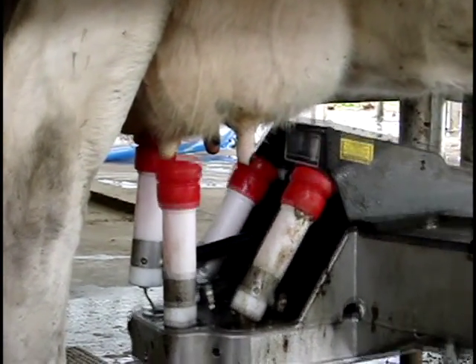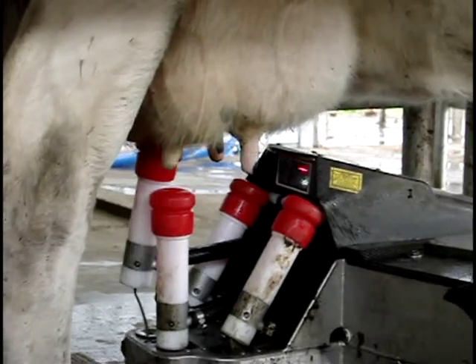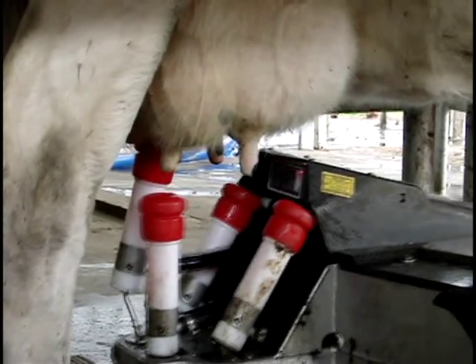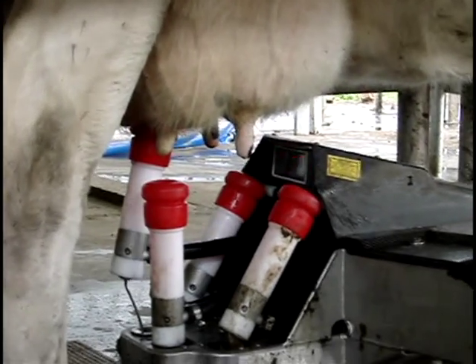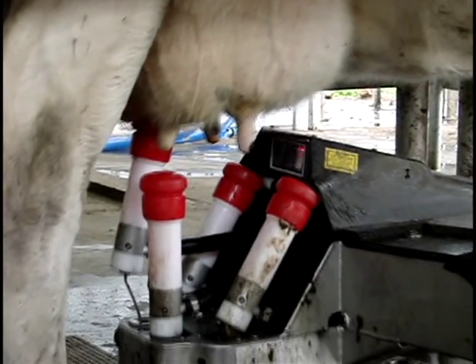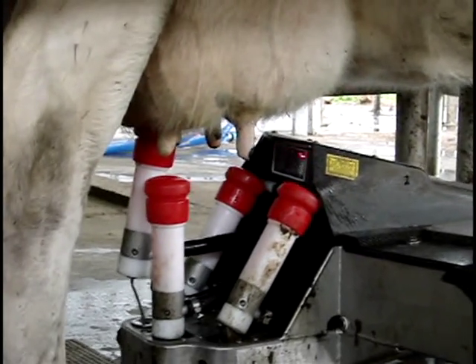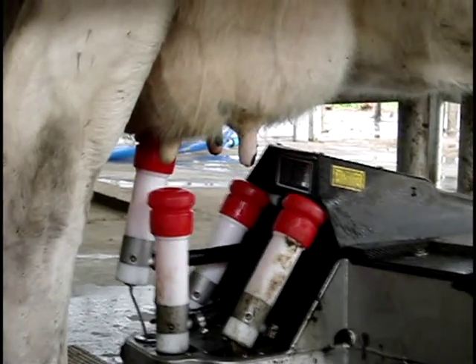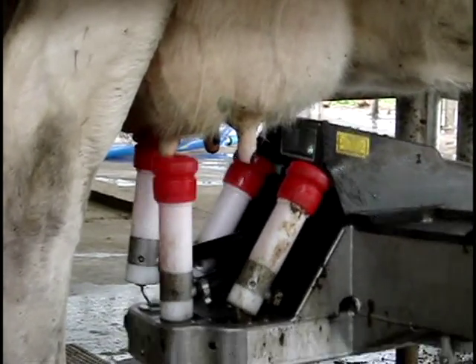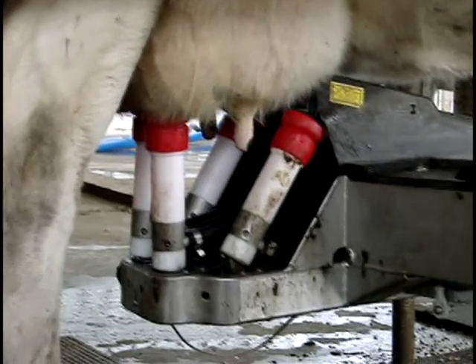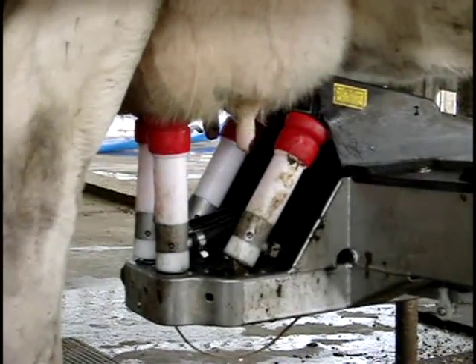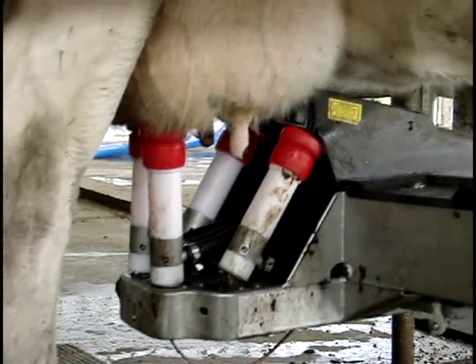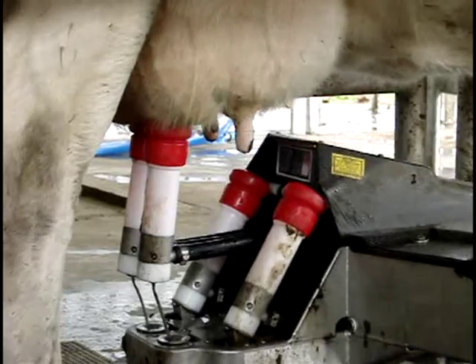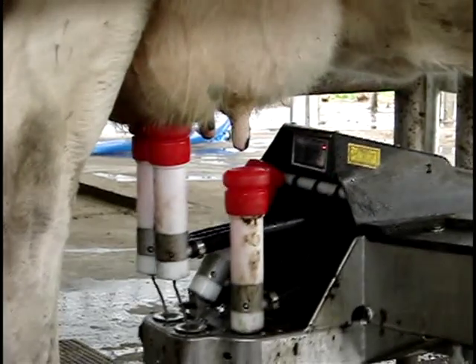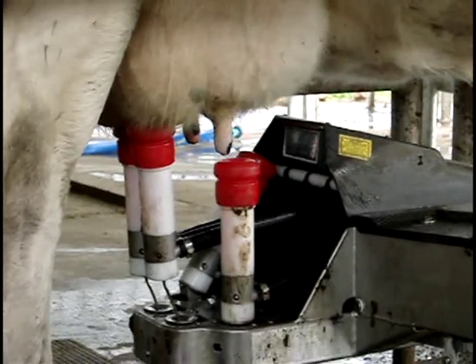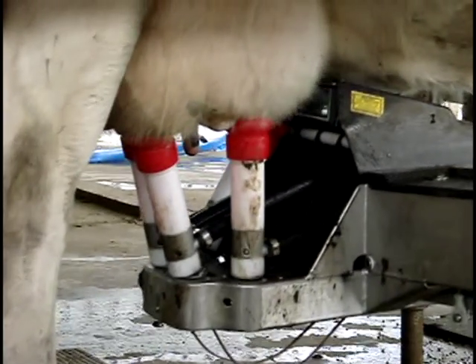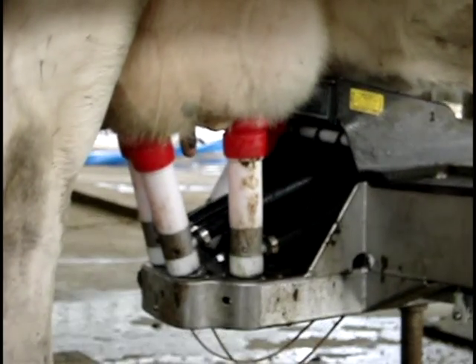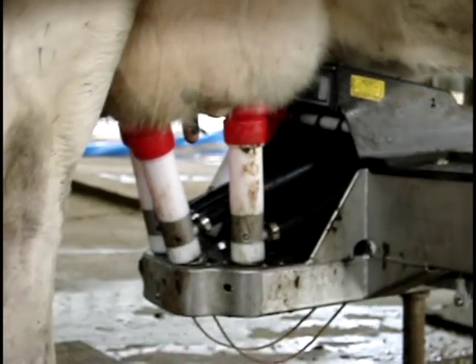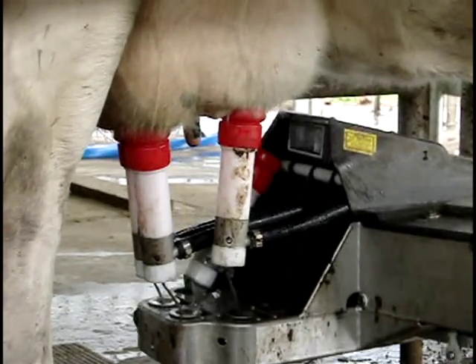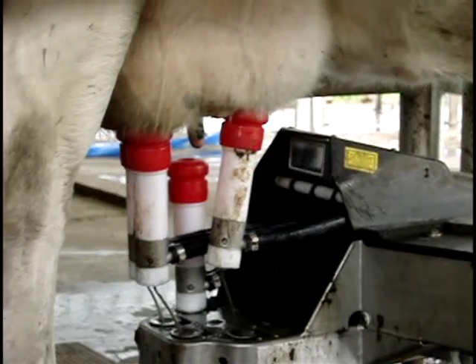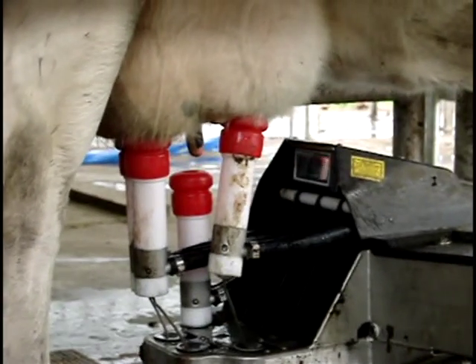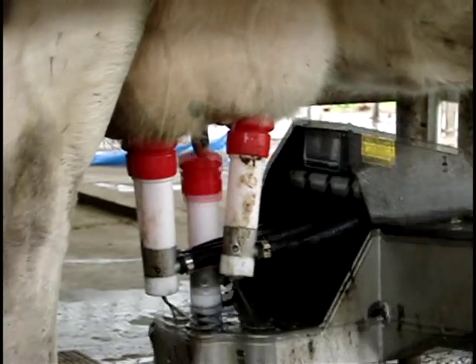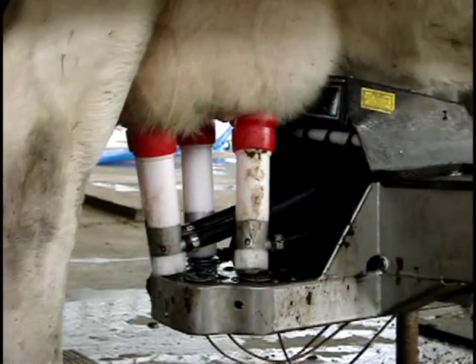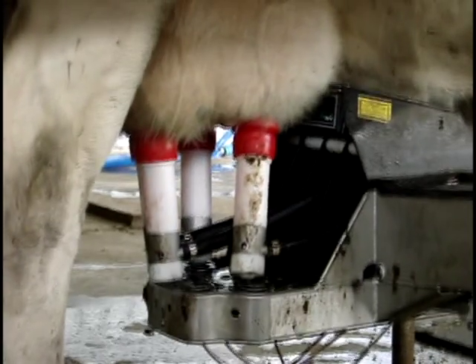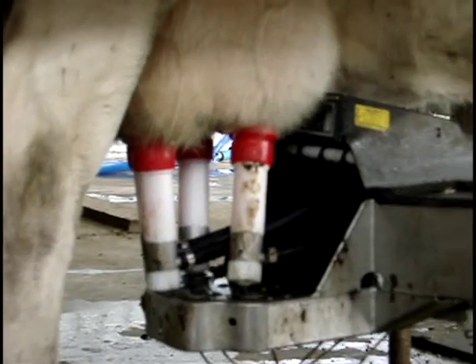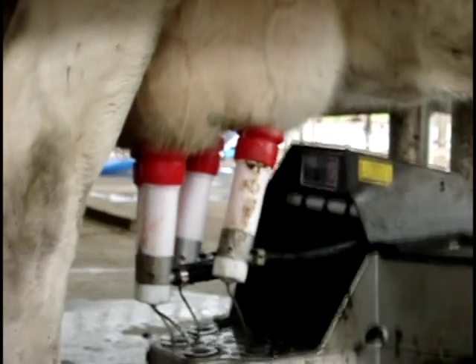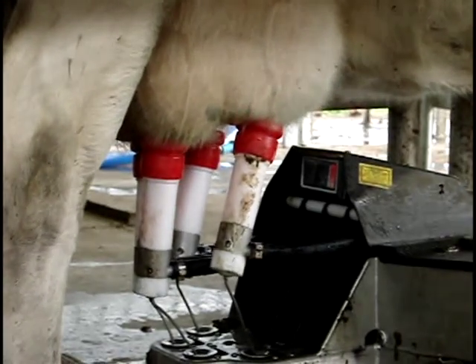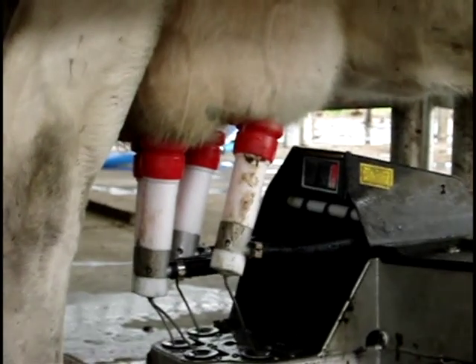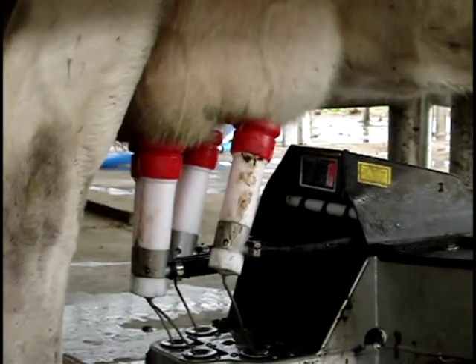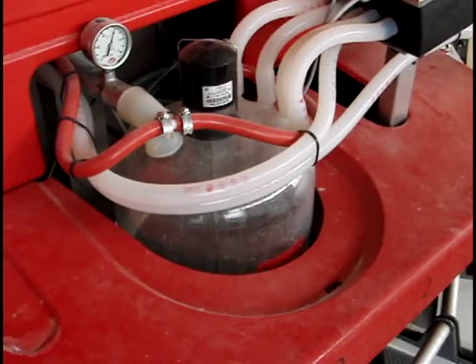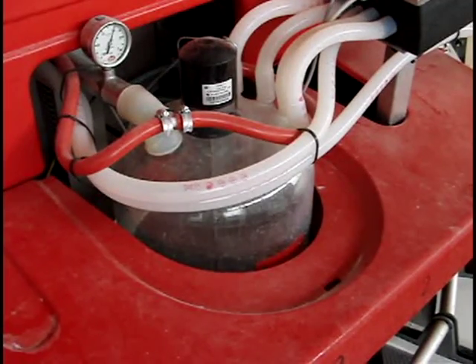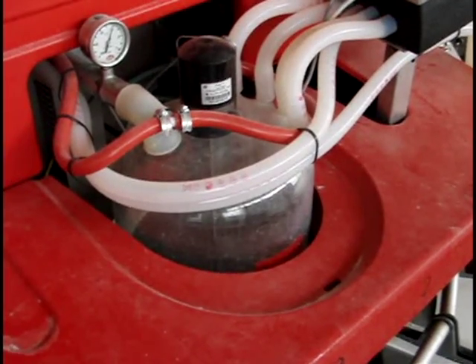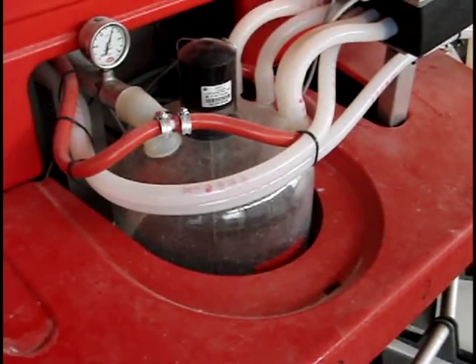It just makes life a bit easier for us, especially being first-time dairy farmers, because we don't have to manually remember to separate the colostrum milk or the mastitis milk.